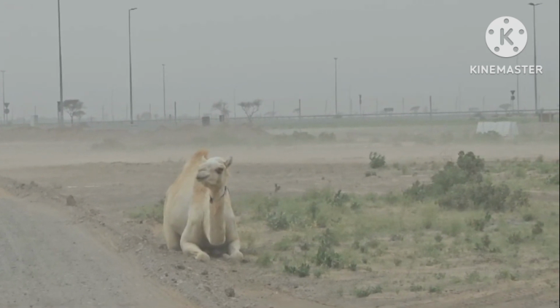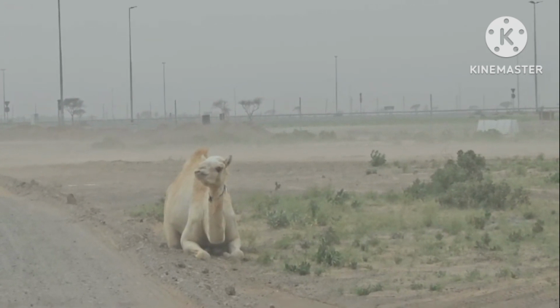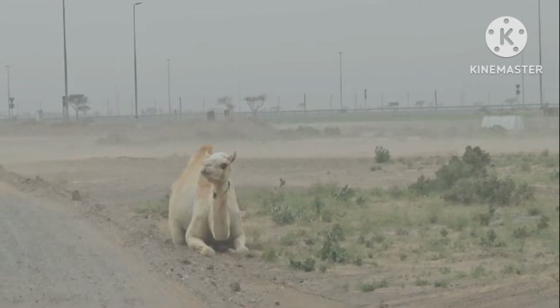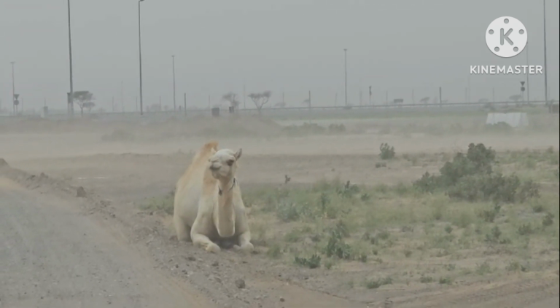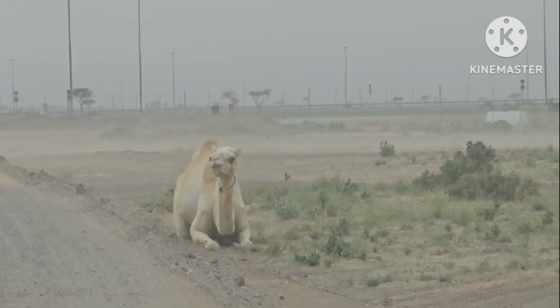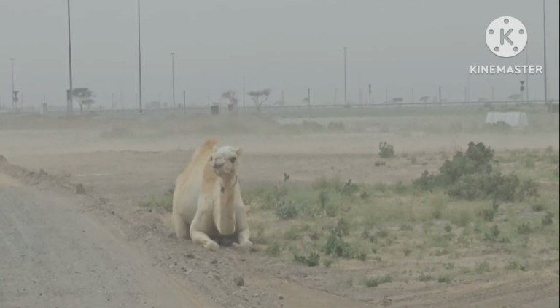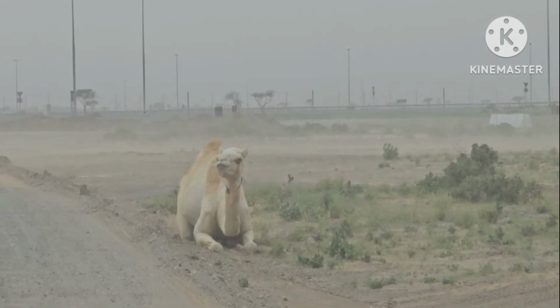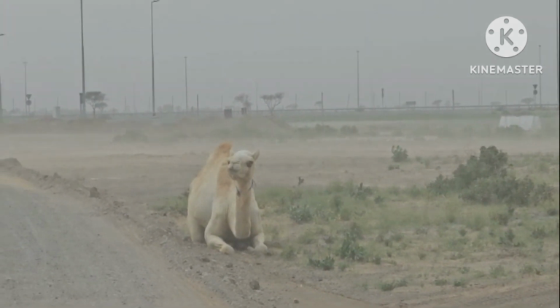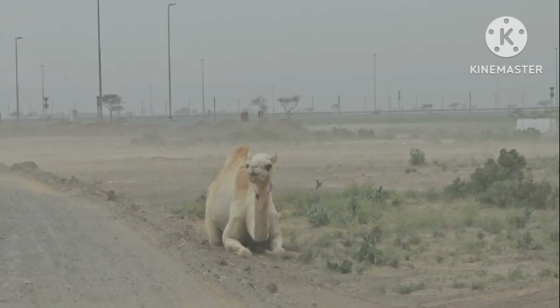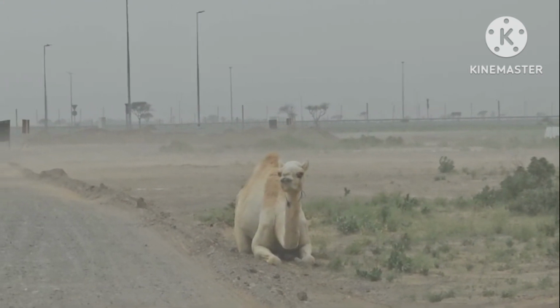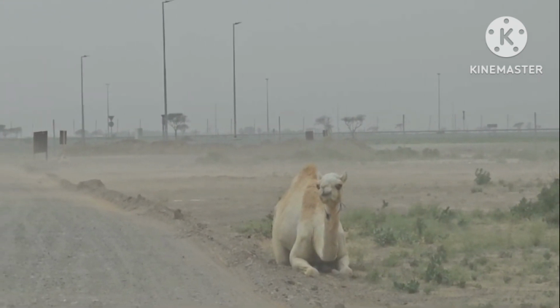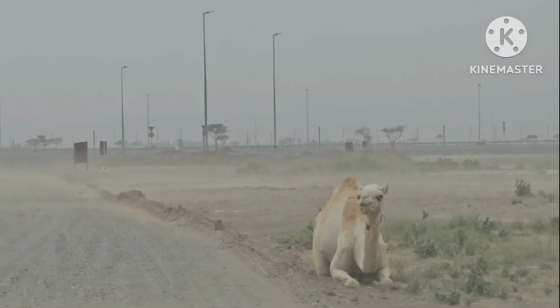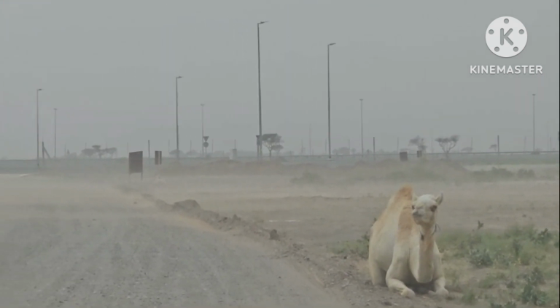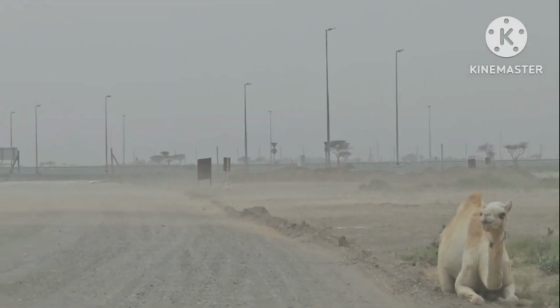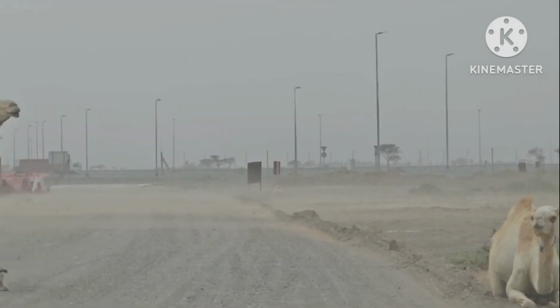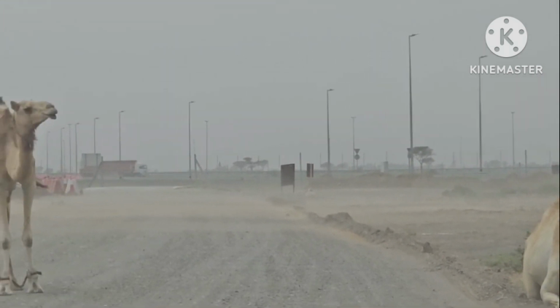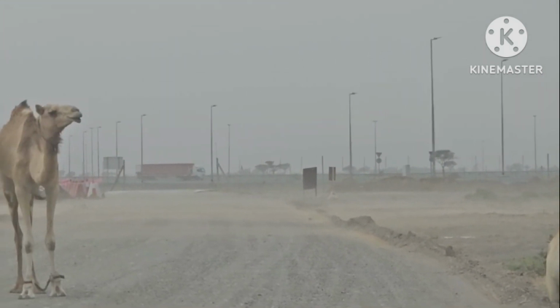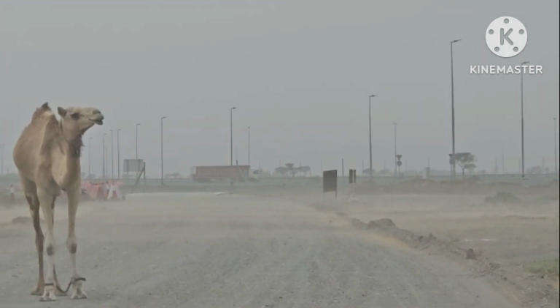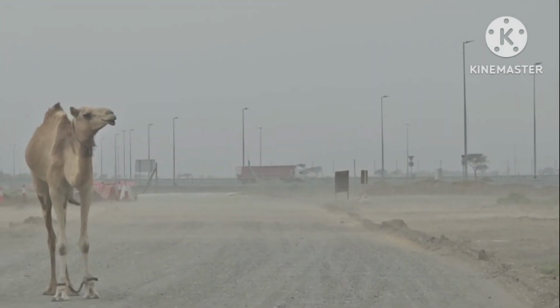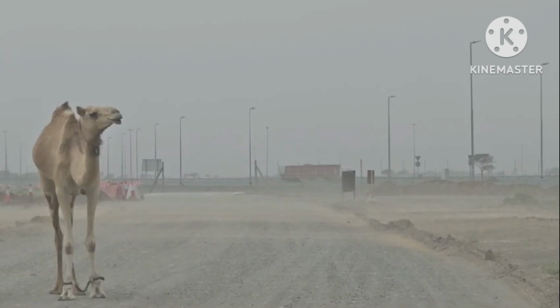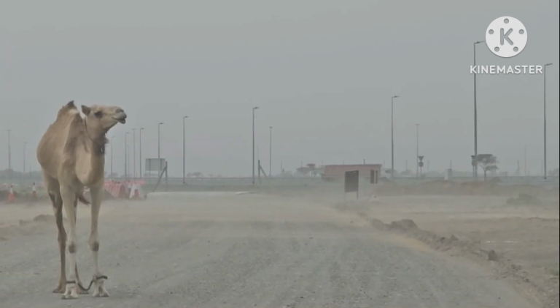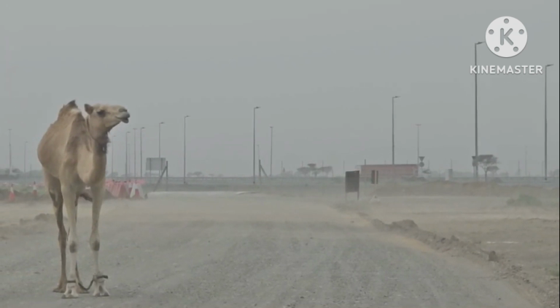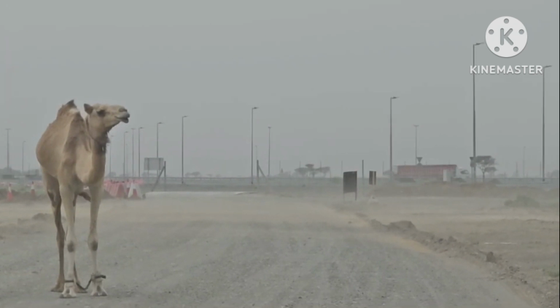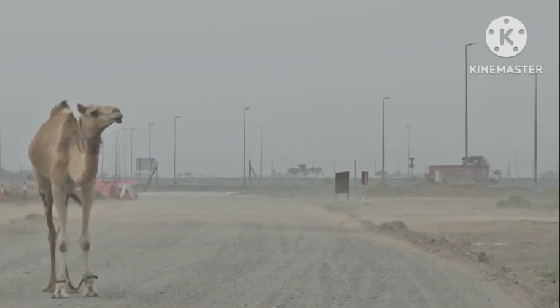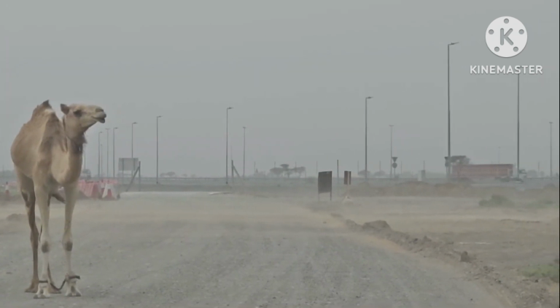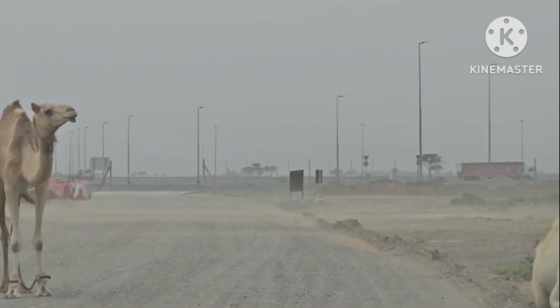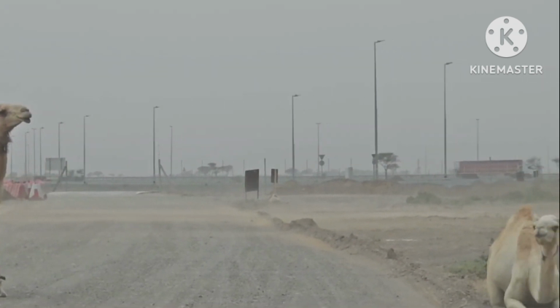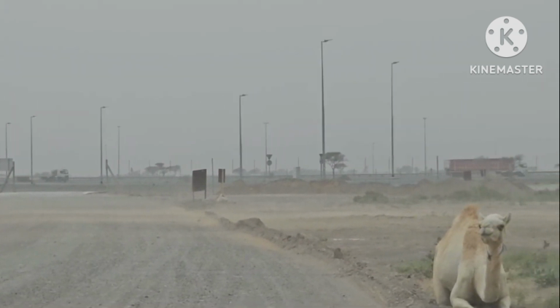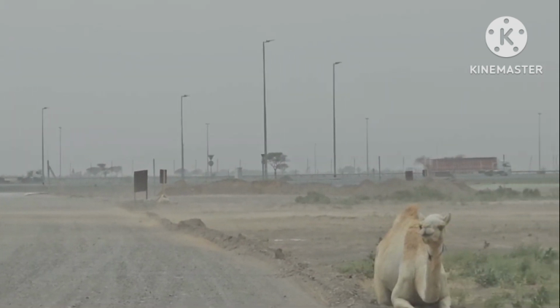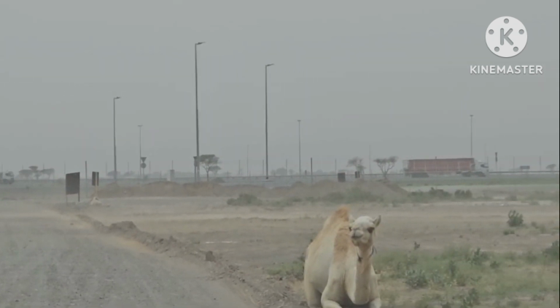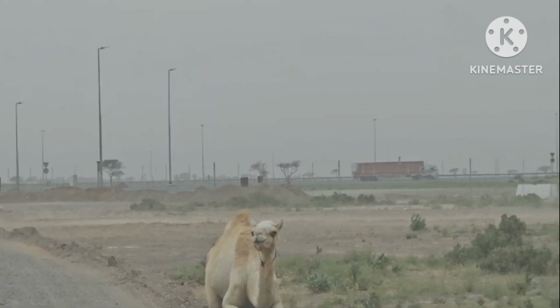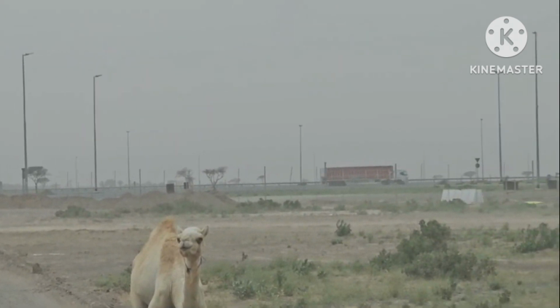A feral population of dromedary camels lives in Australia. Why are they called Bactrian camels? Bactrian comes from the word name once used to describe a certain part of Central Asia.